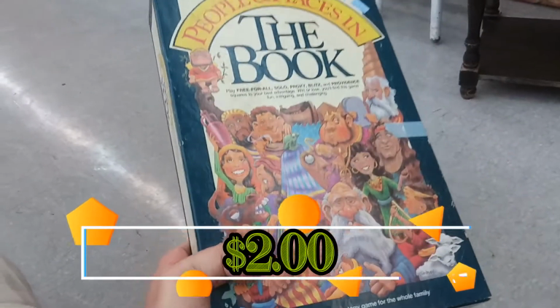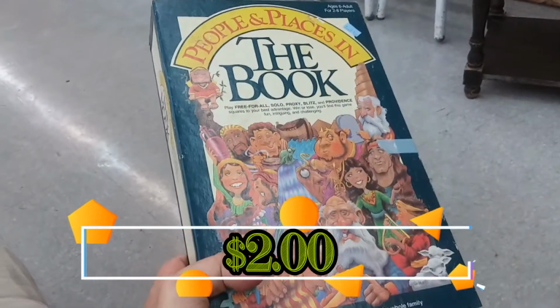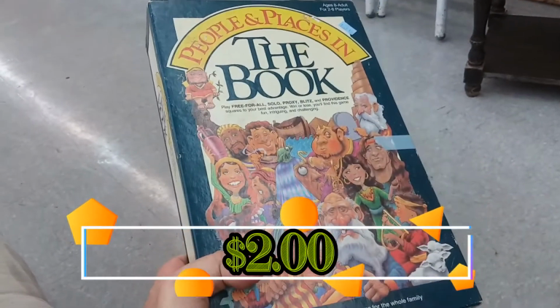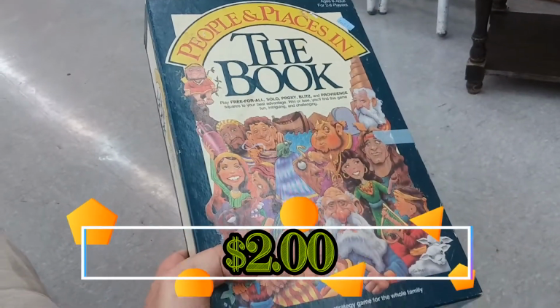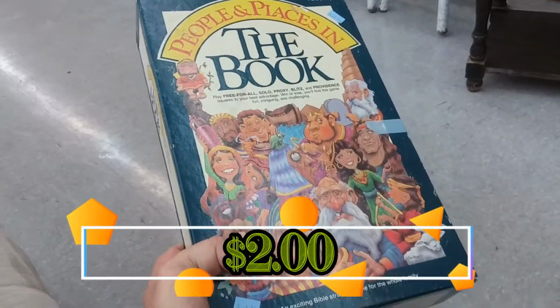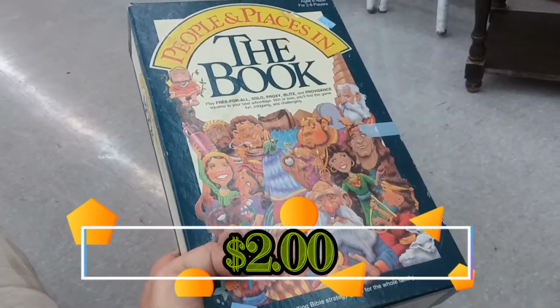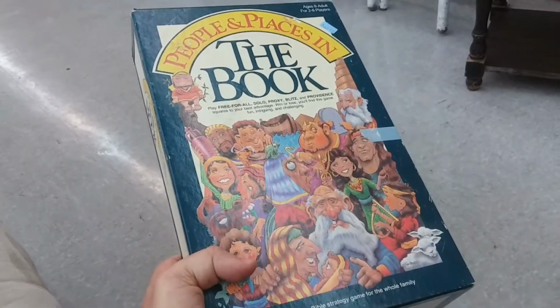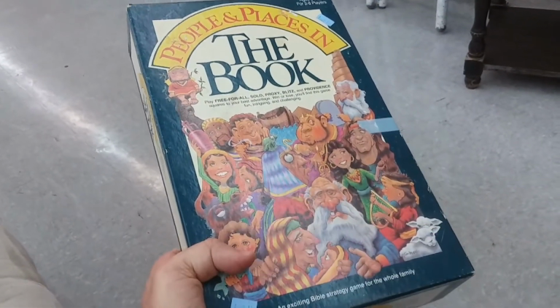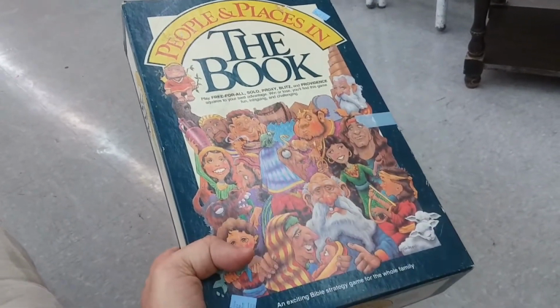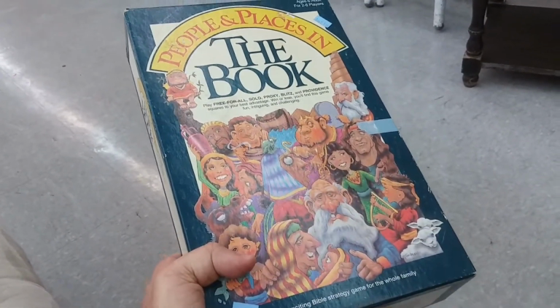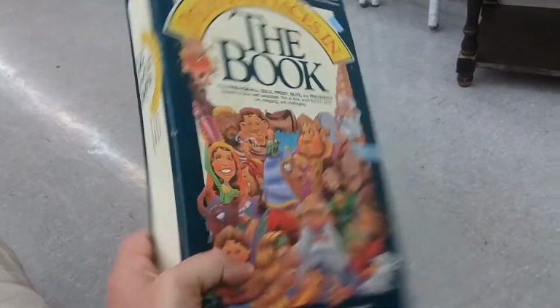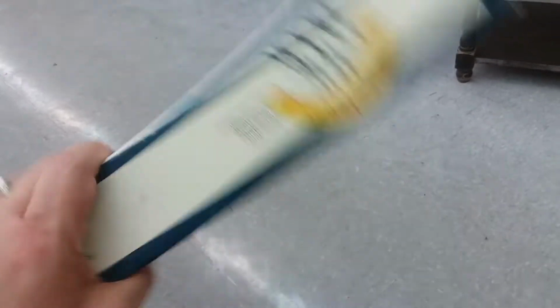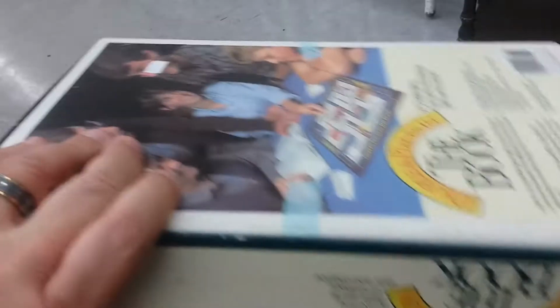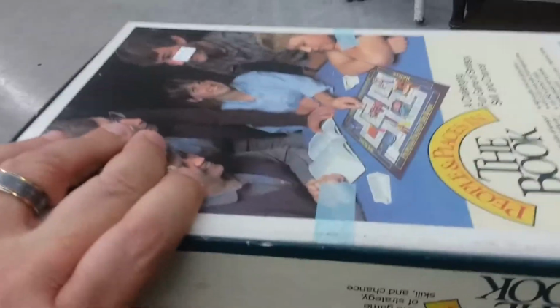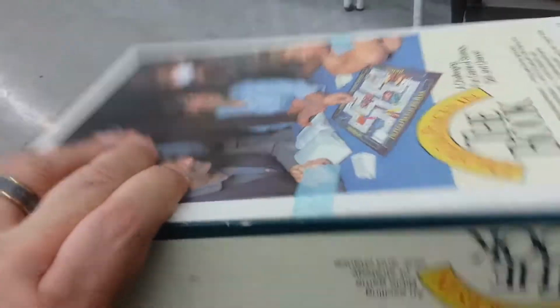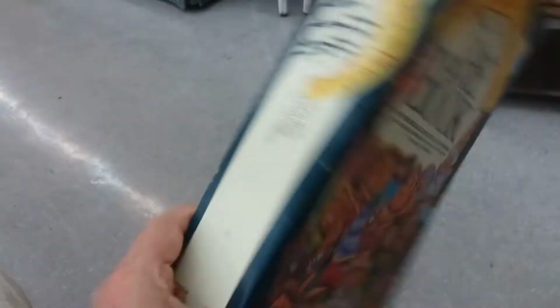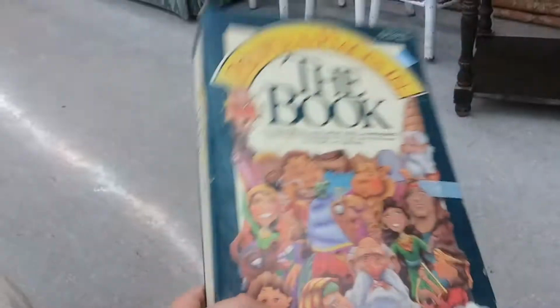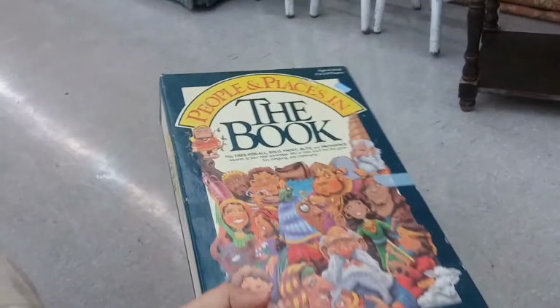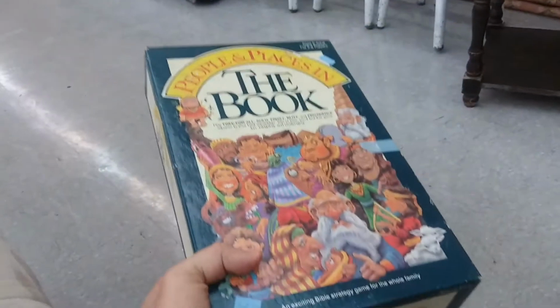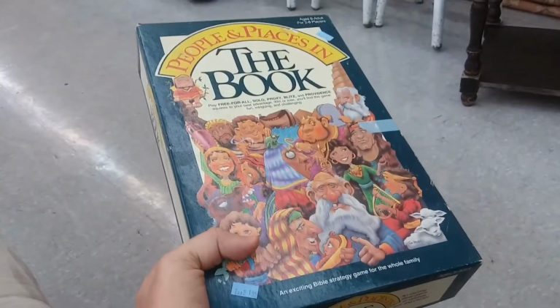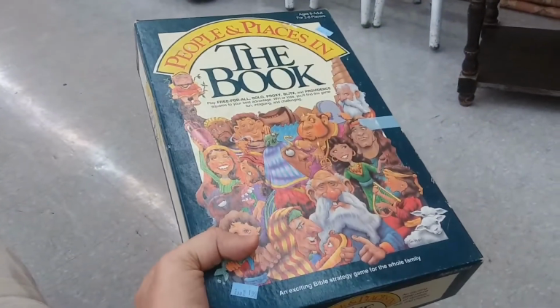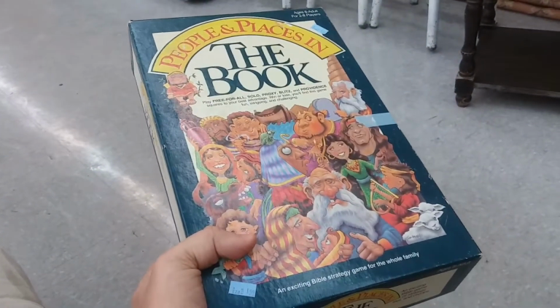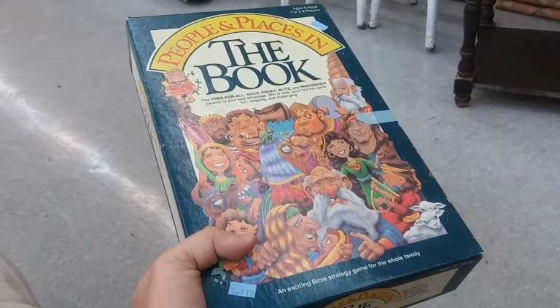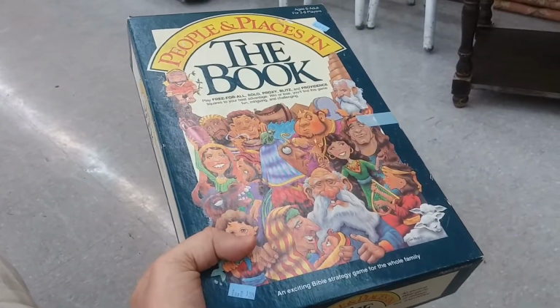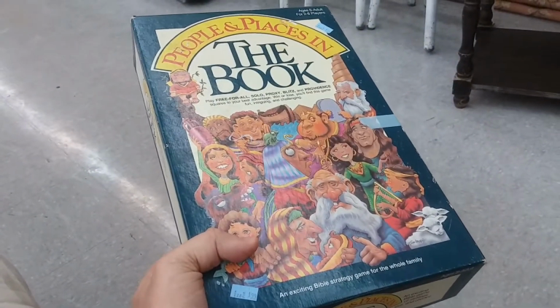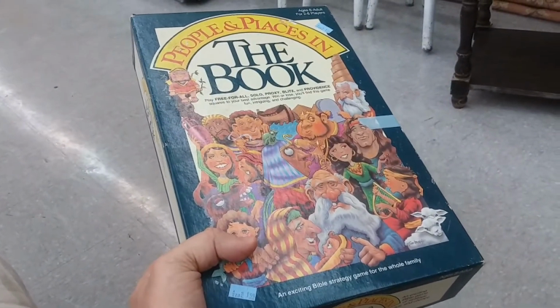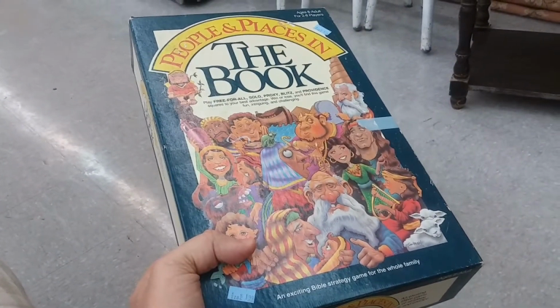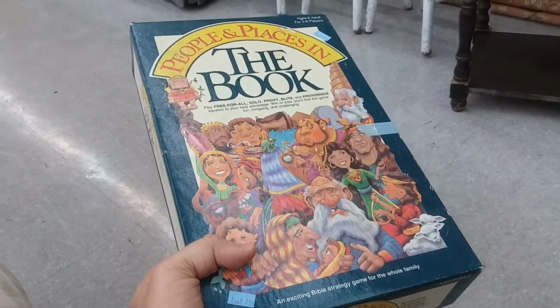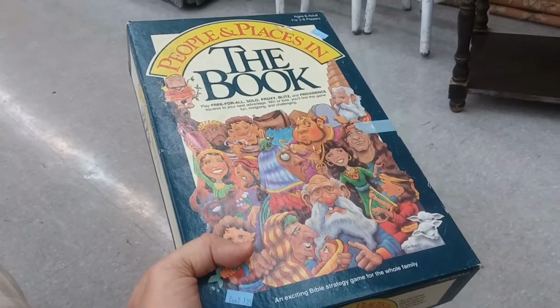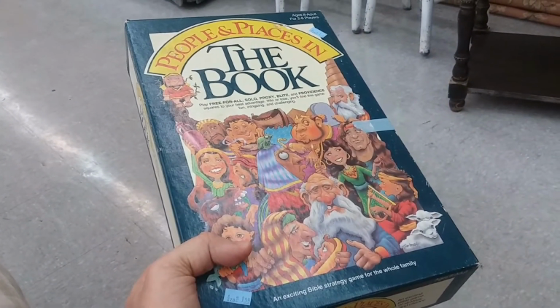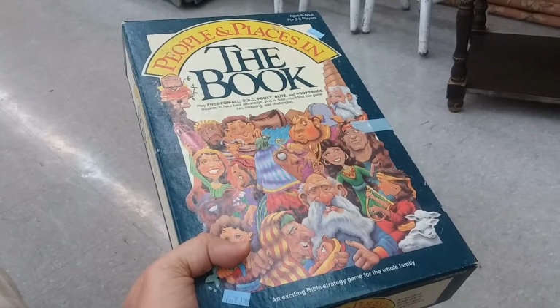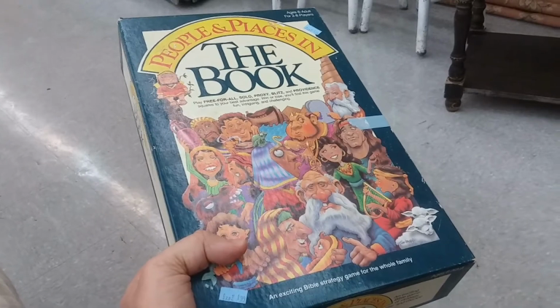Here is some game called People and Places in the Book. This is a bible trivia game of sorts. We don't really play trivia games much, so I'm going to leave this here.